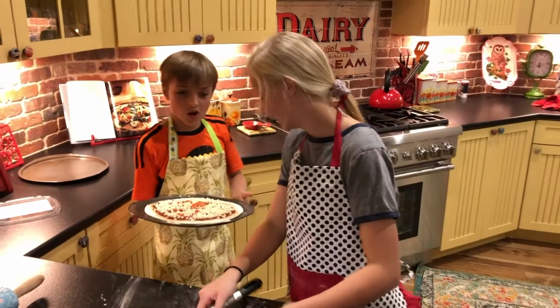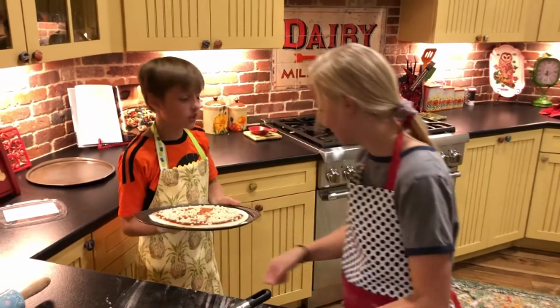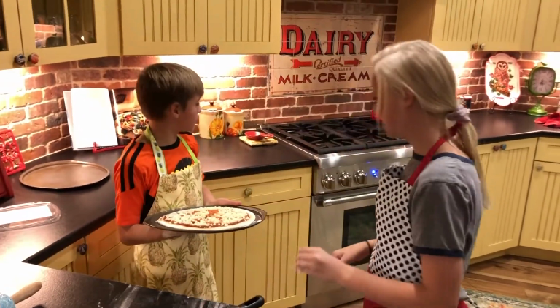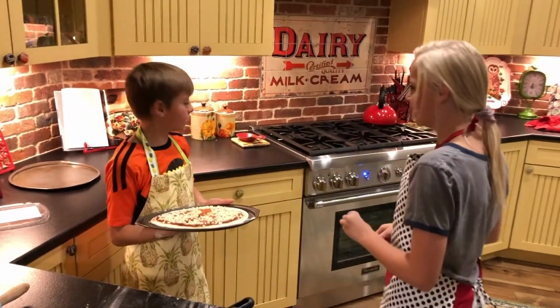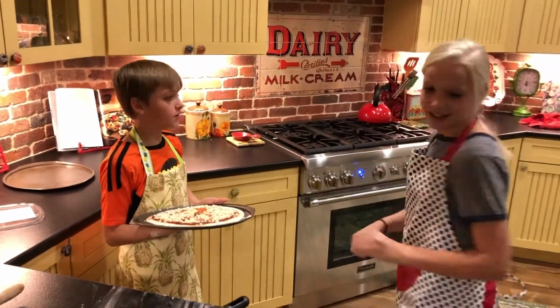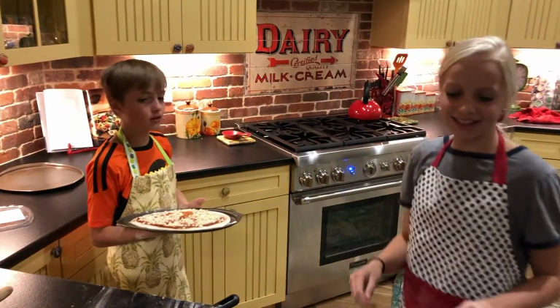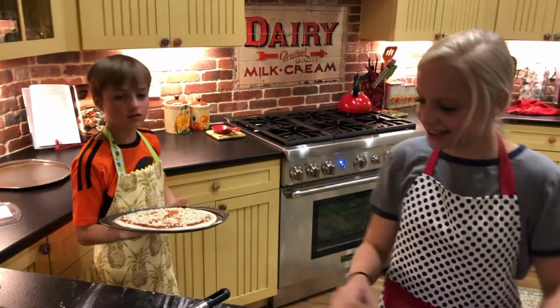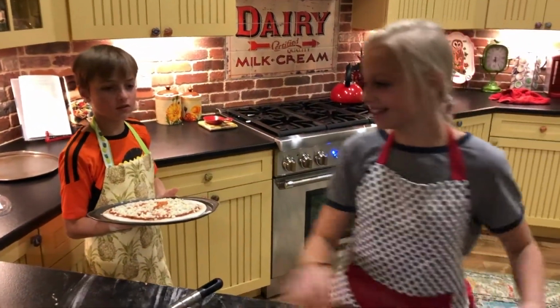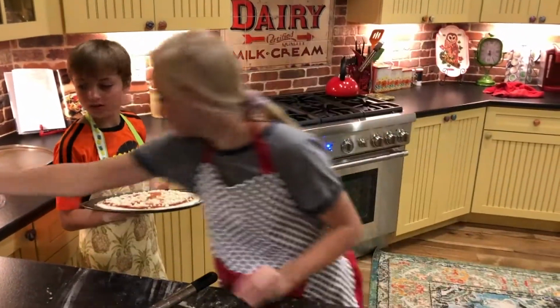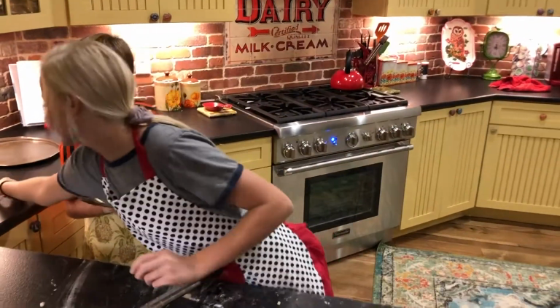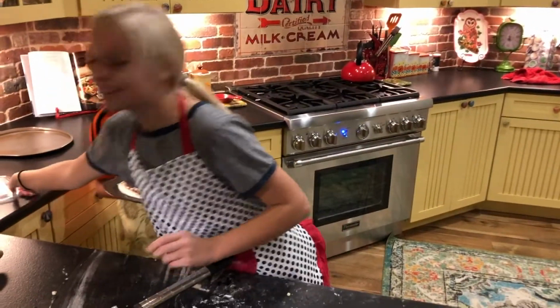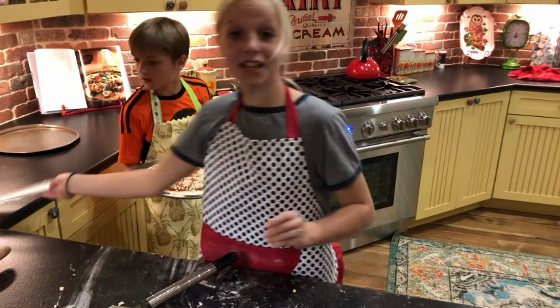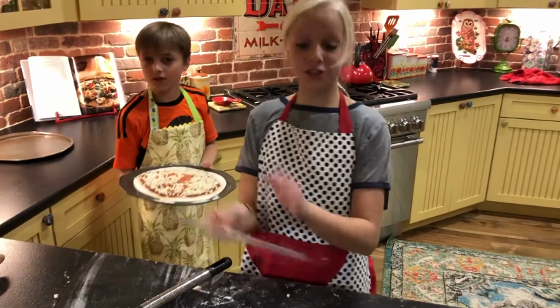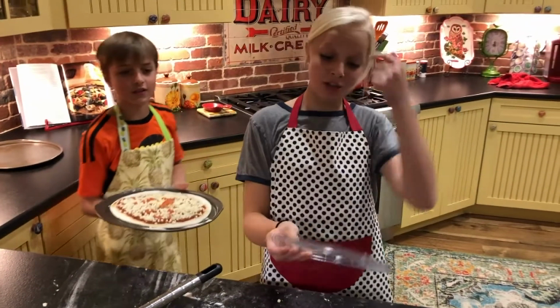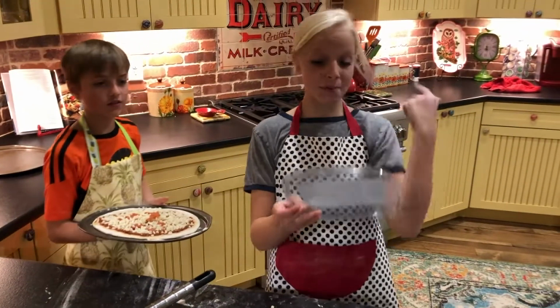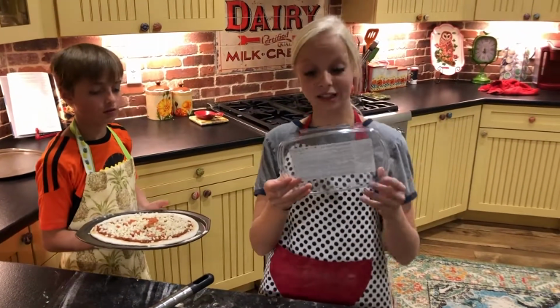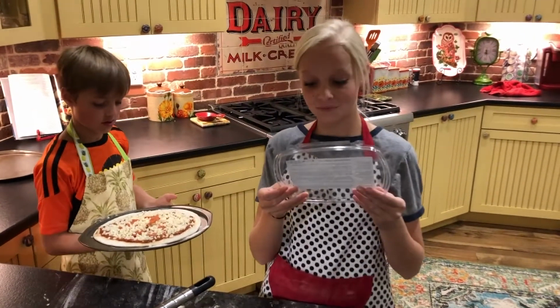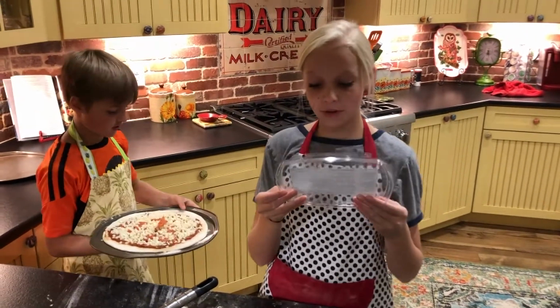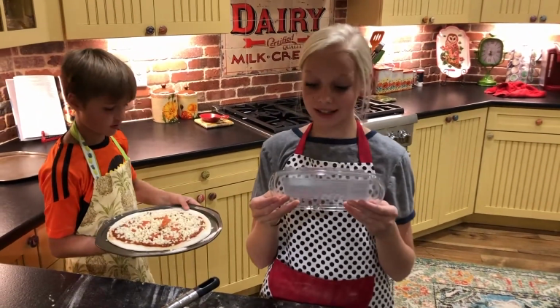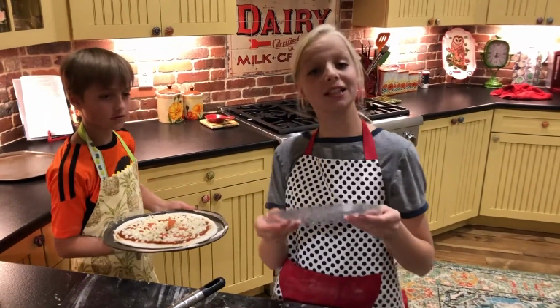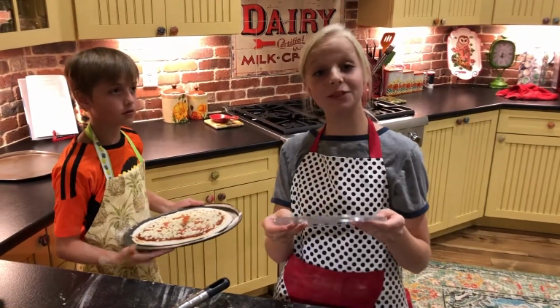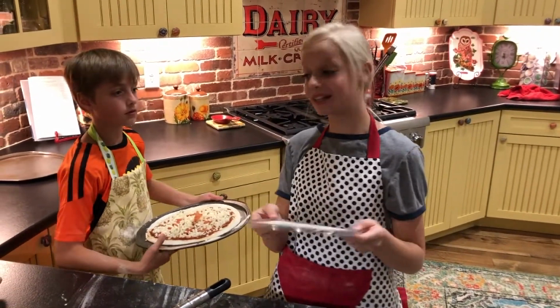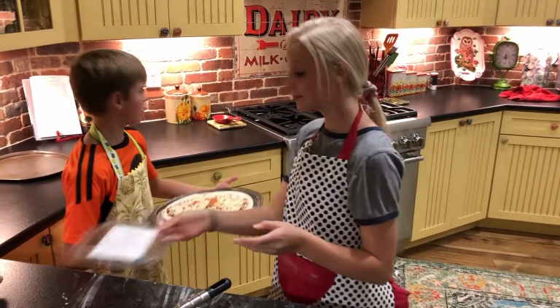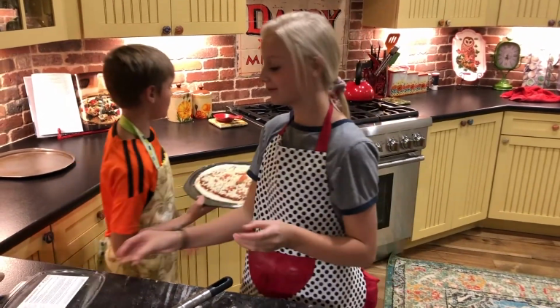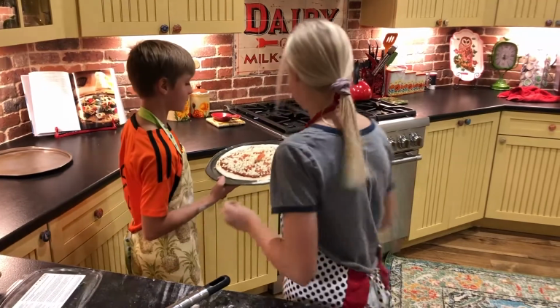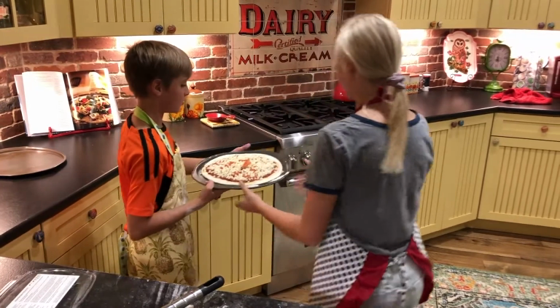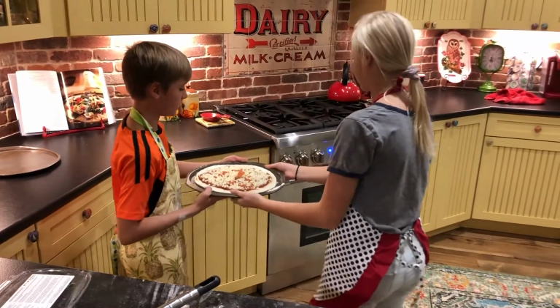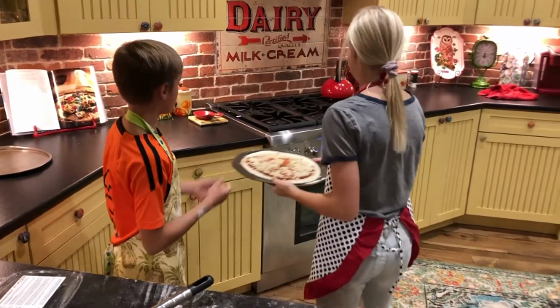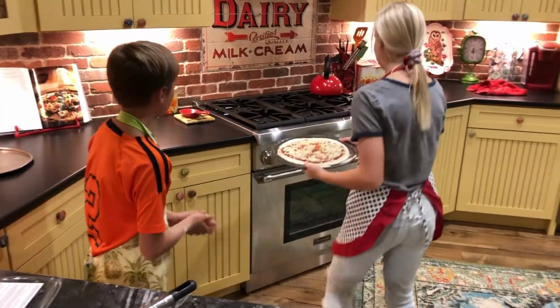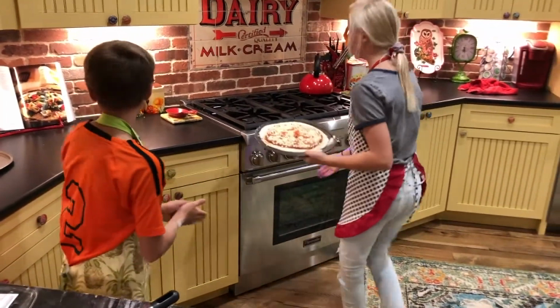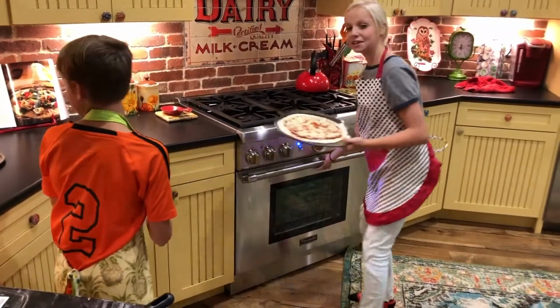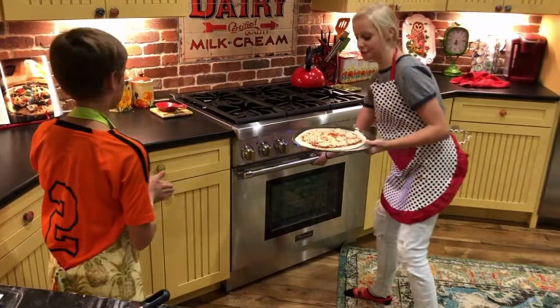How long did you say we'll be cooking this pizza? The instructions are on the top of the package. So we're going to be cooking this for 16 to 20 minutes. And in the oven it goes.